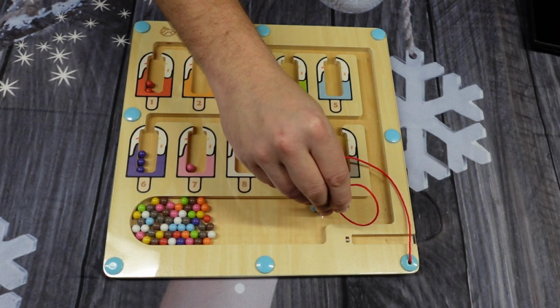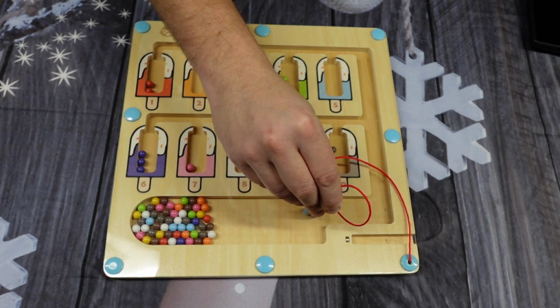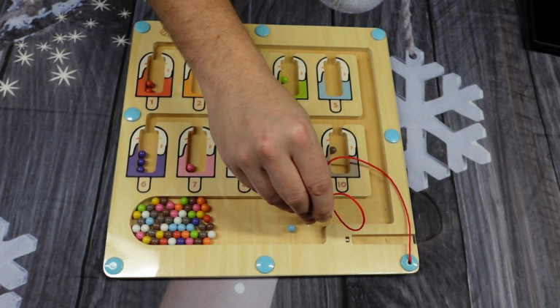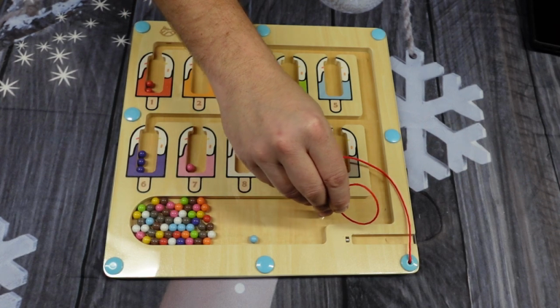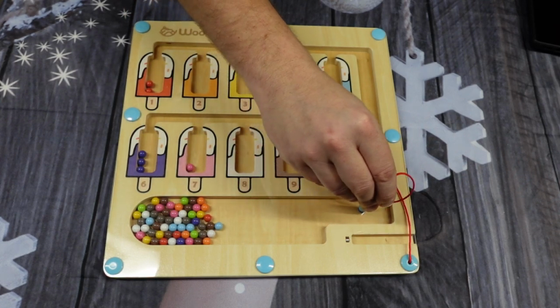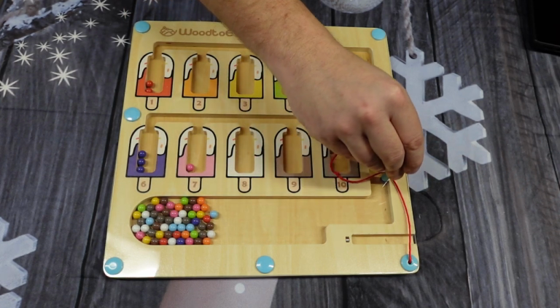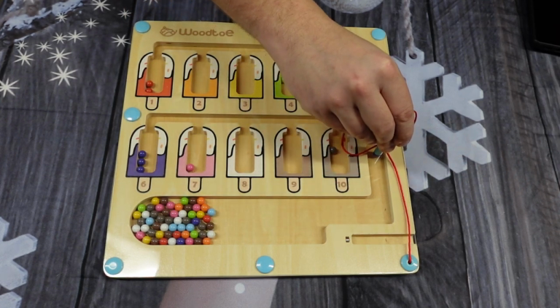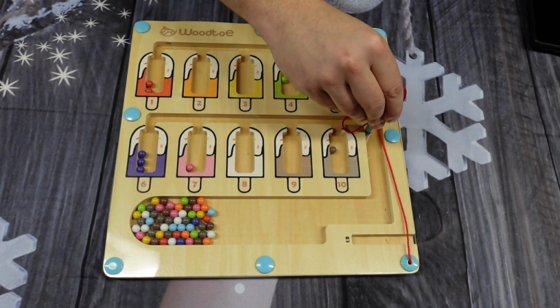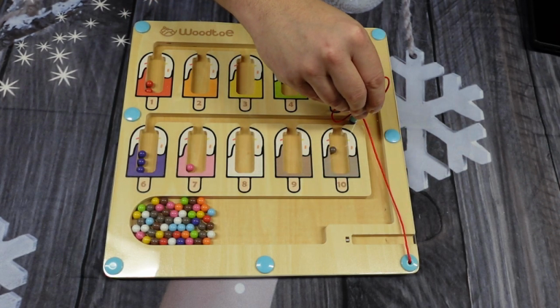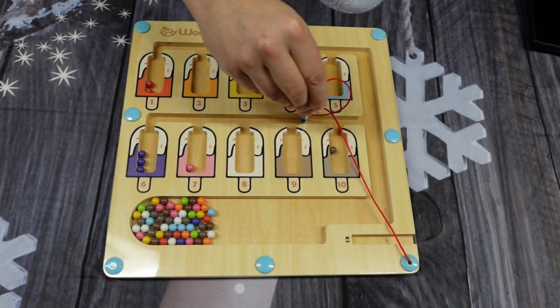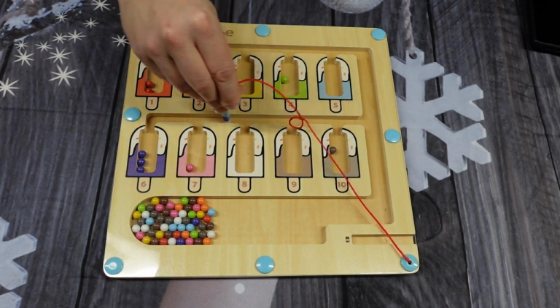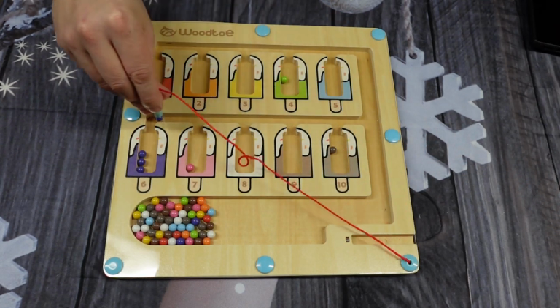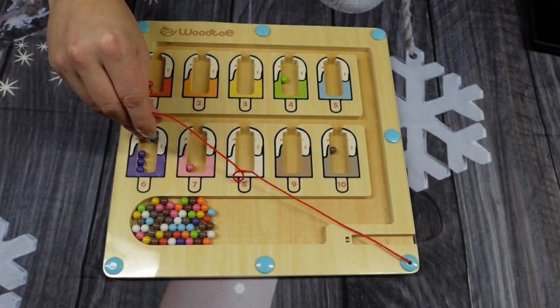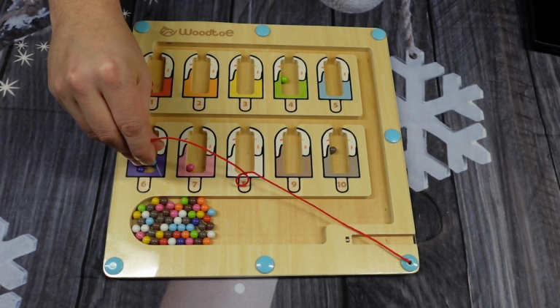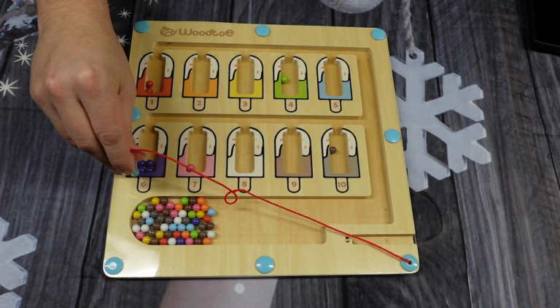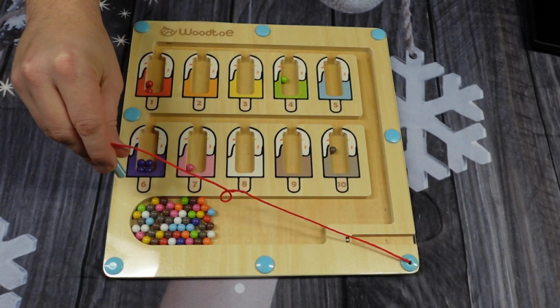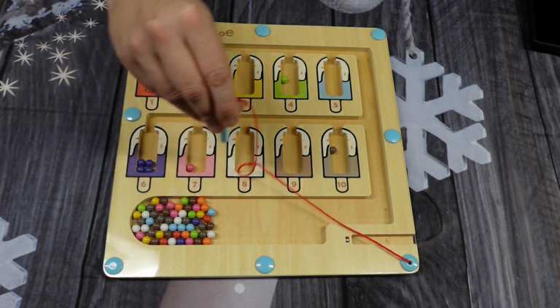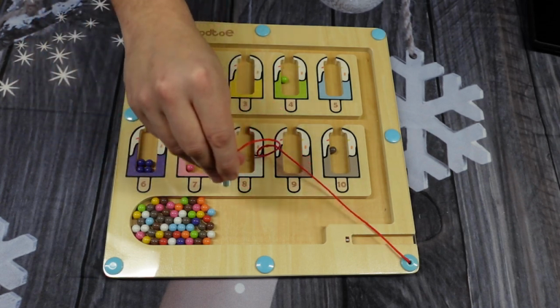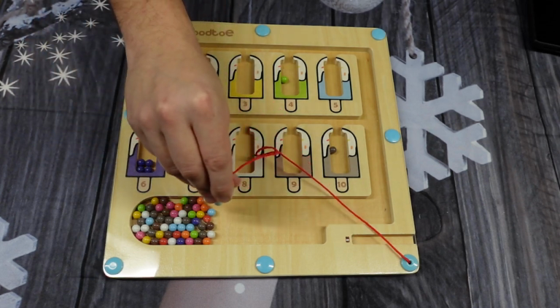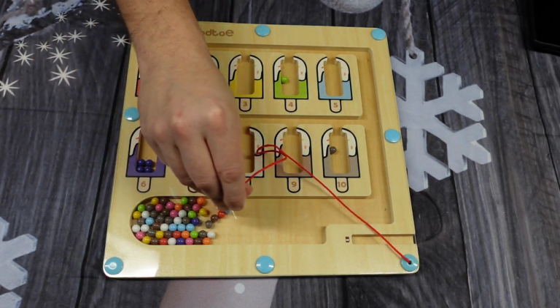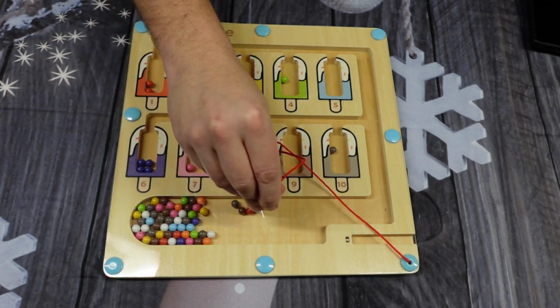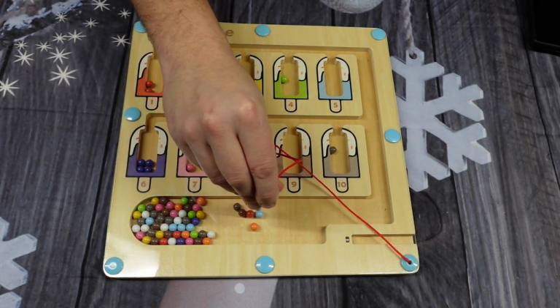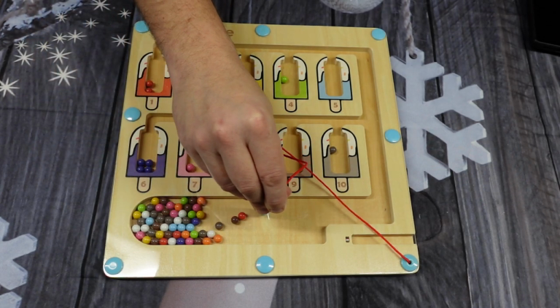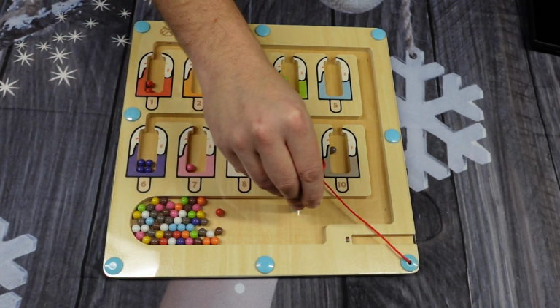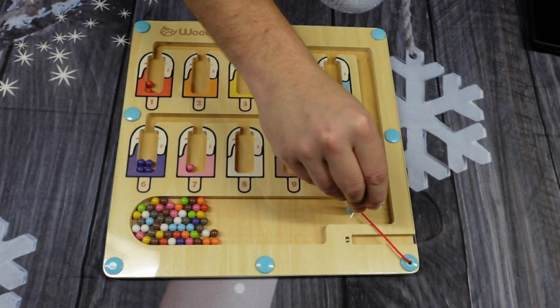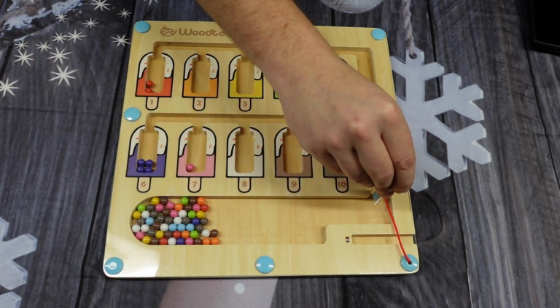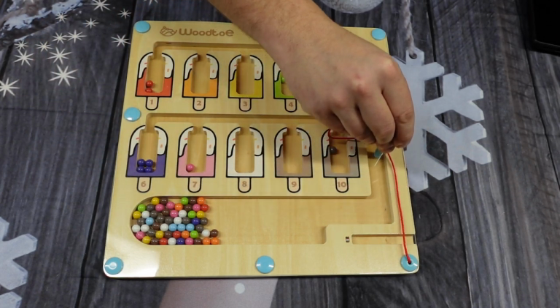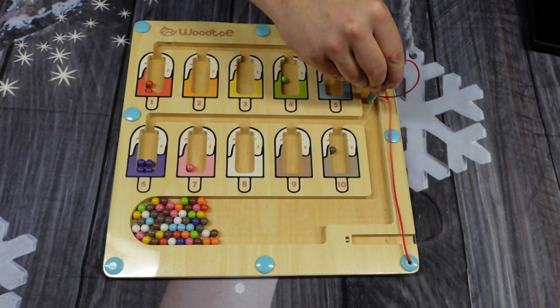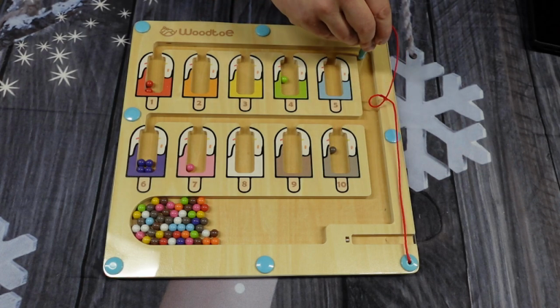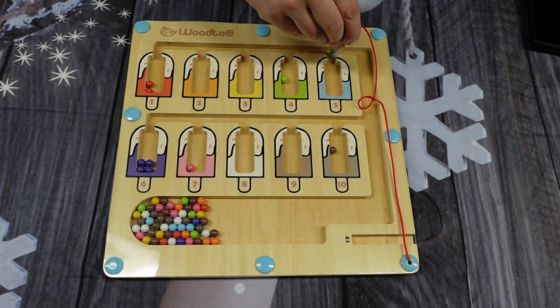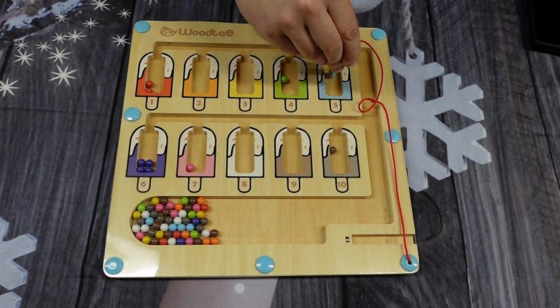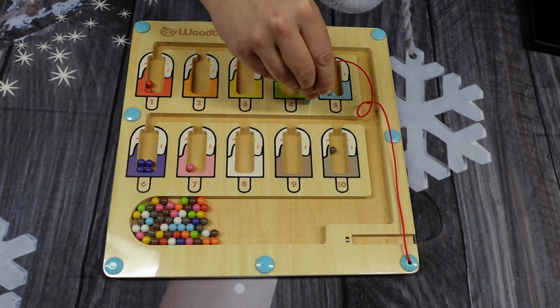I love that this is actually made out of wood and that they were thoughtful enough to round out the edges on the side of this puzzle. It feels really nice and sturdy, but enough of that — let's show you how to use it.